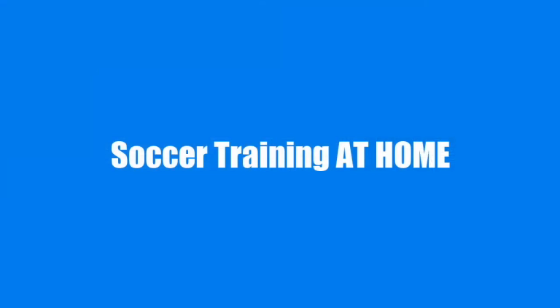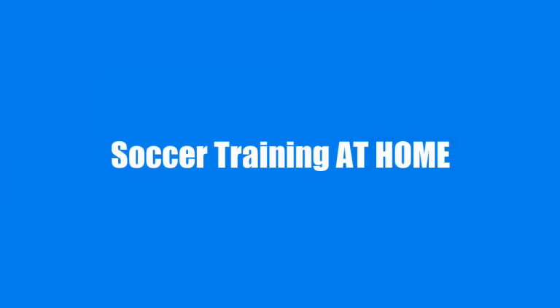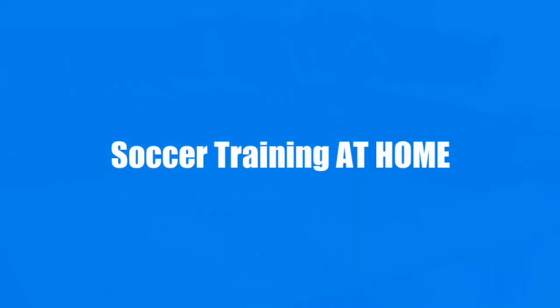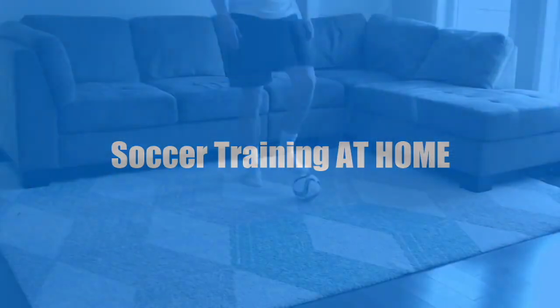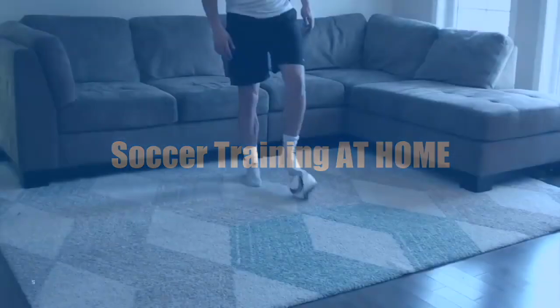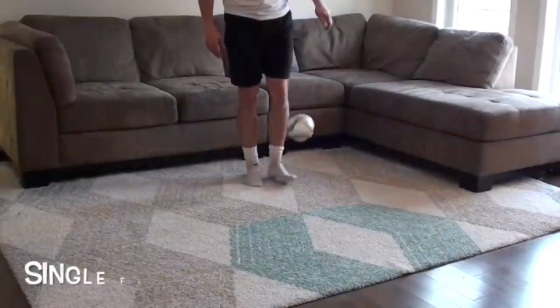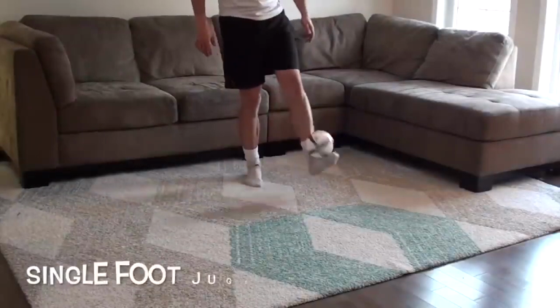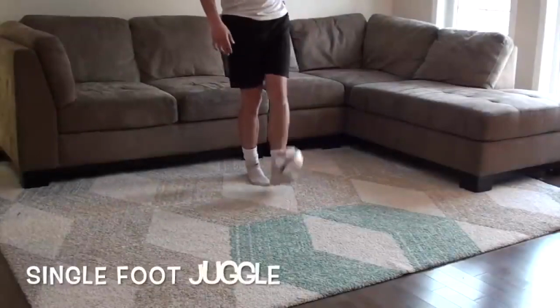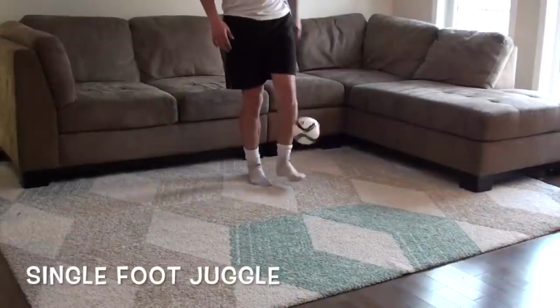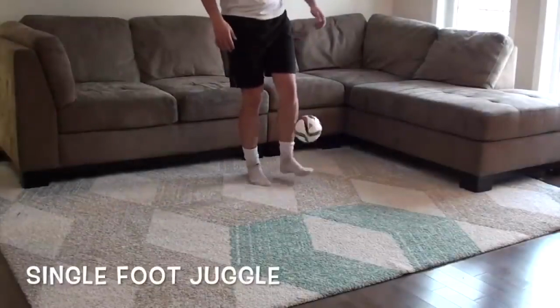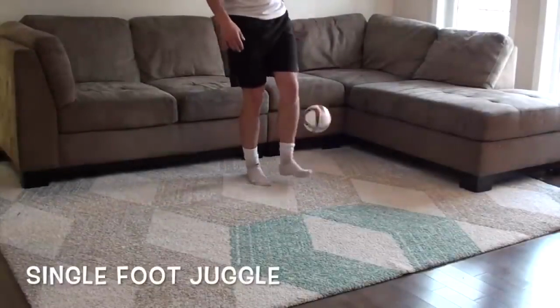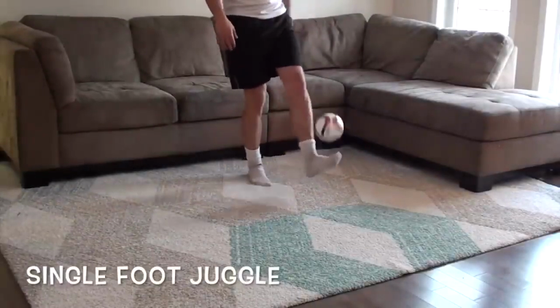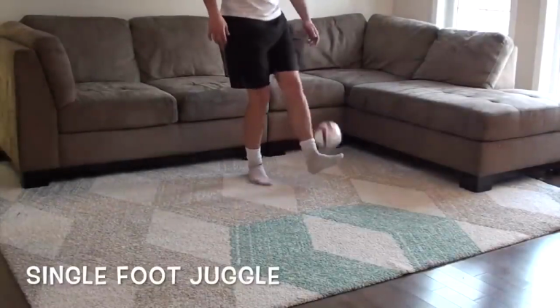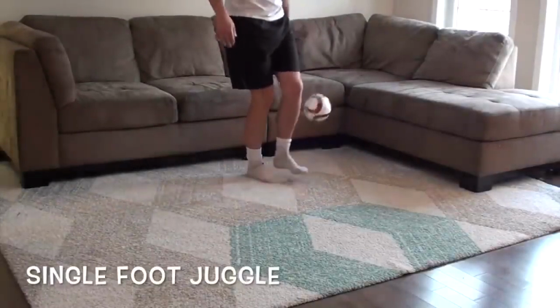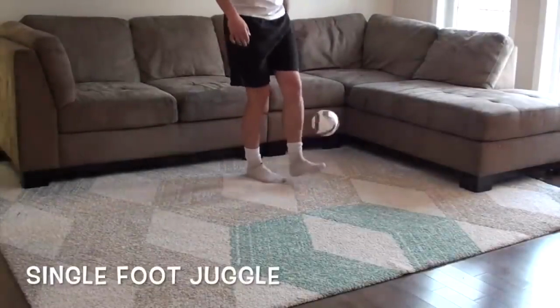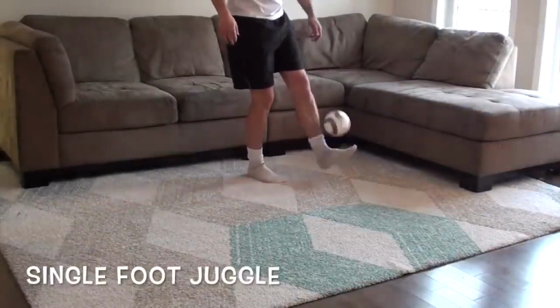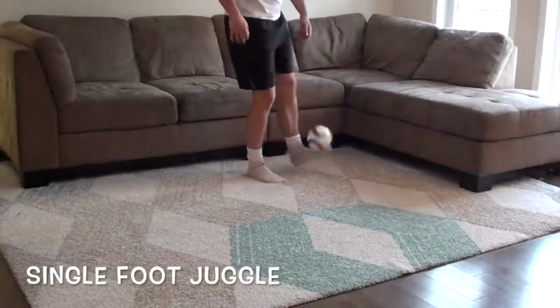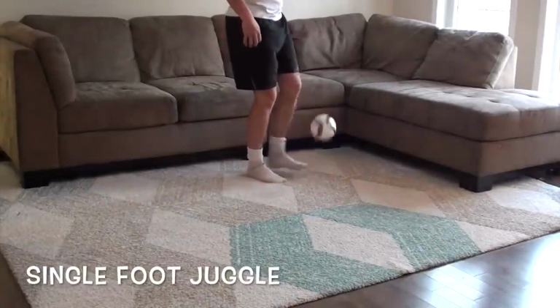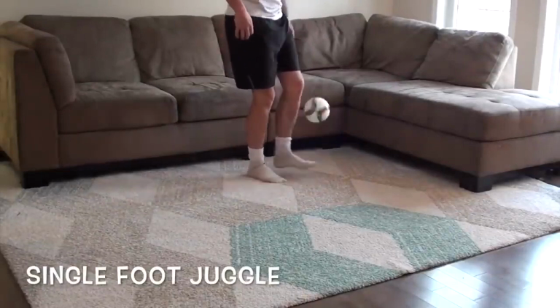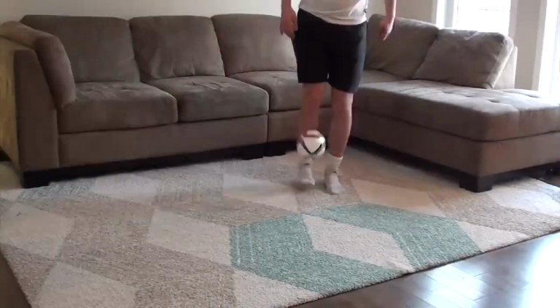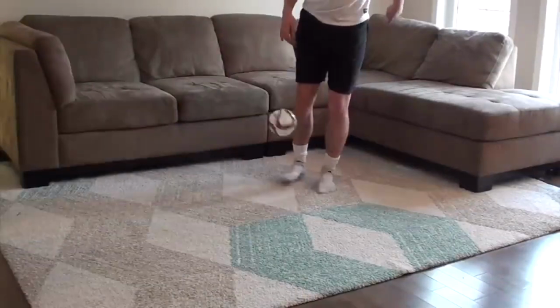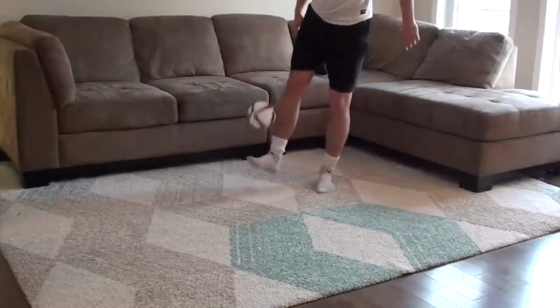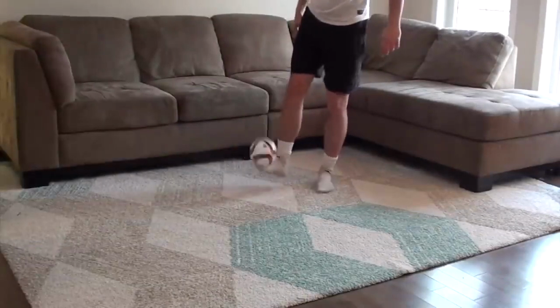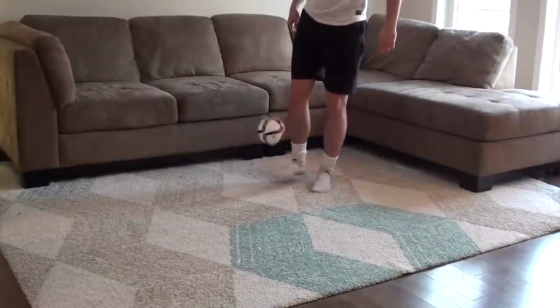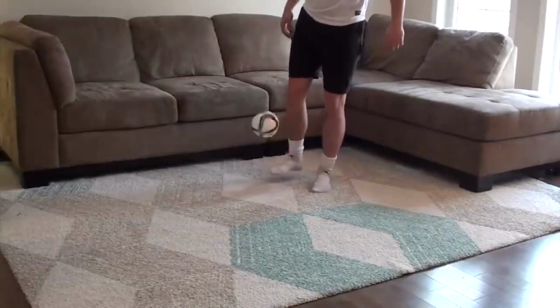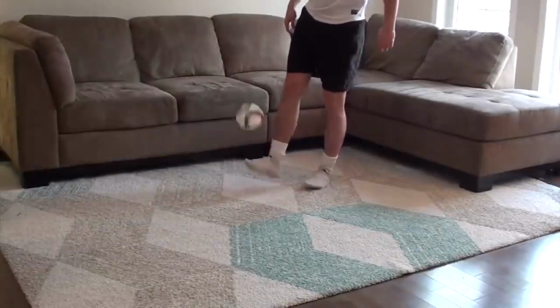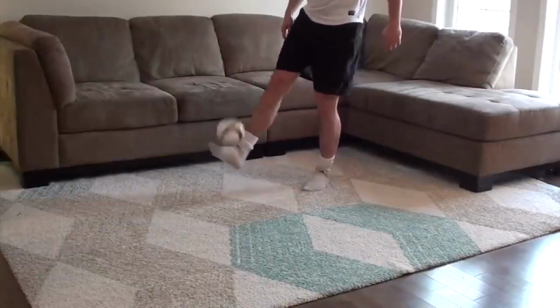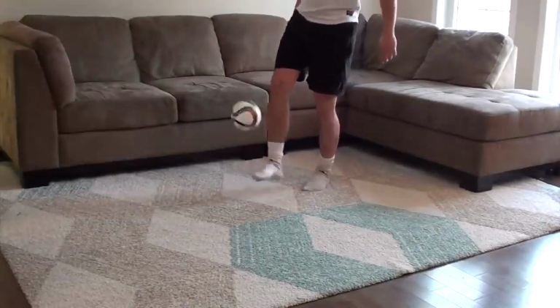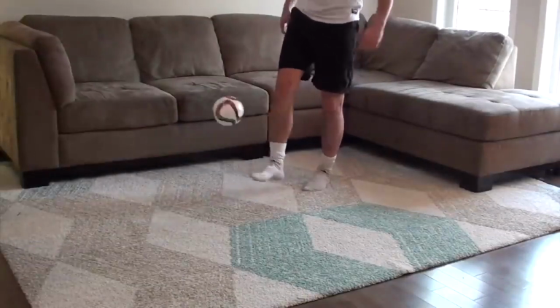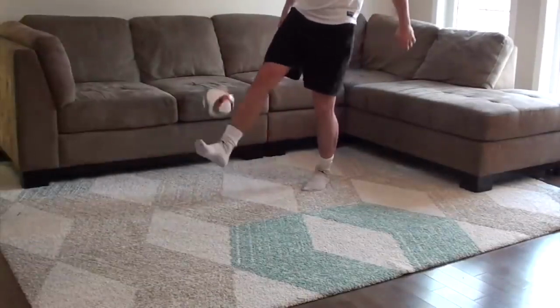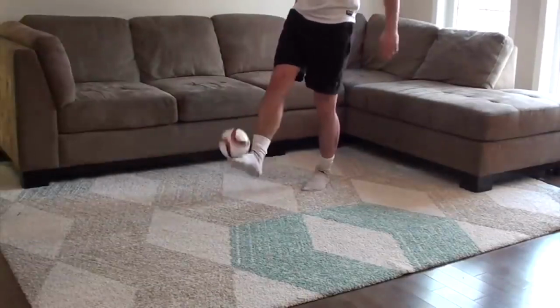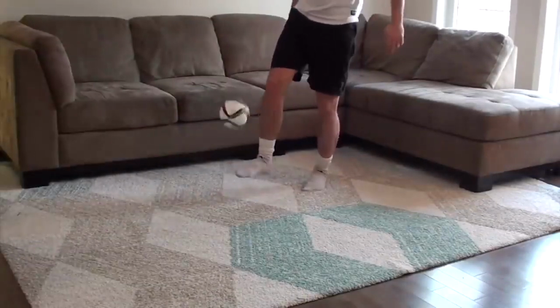If you're stuck at home, no problem. Here are some soccer training drills you can use at home in a very small space to improve your skills, stamina, sharpness, and confidence on the ball.